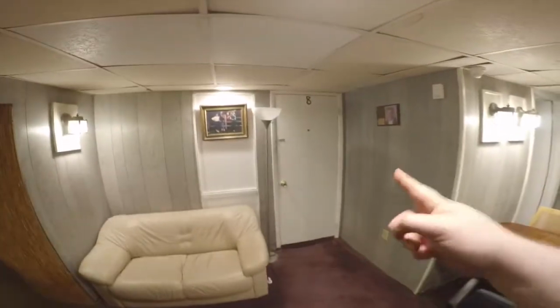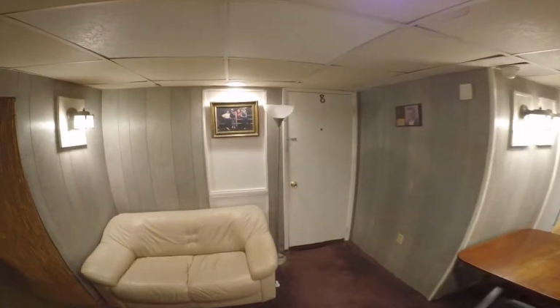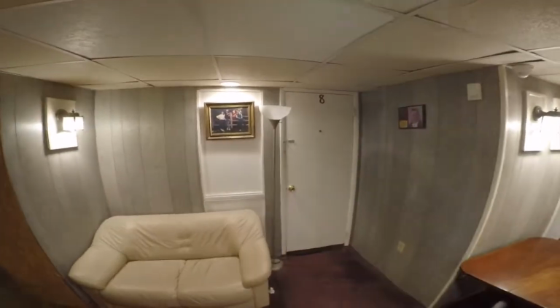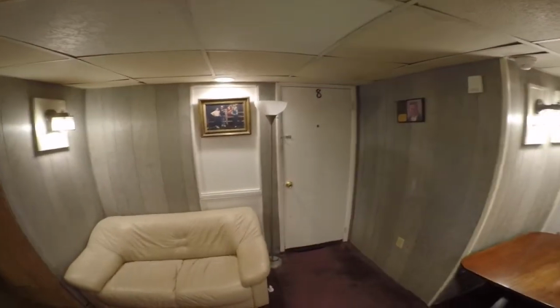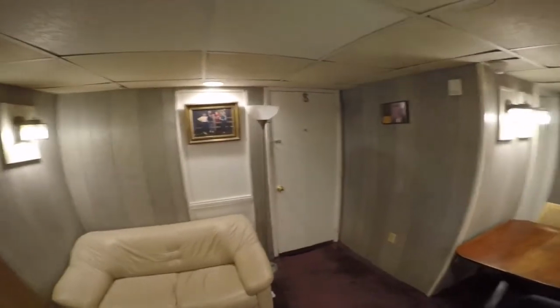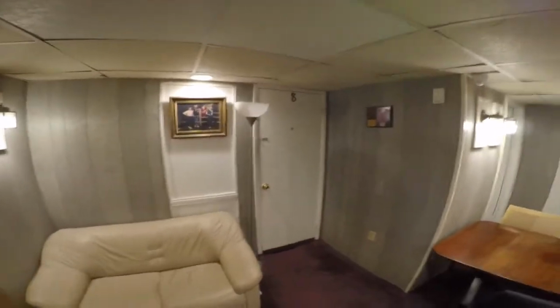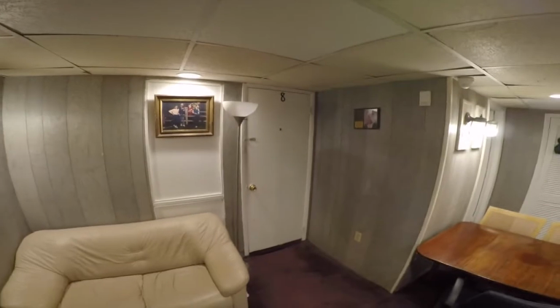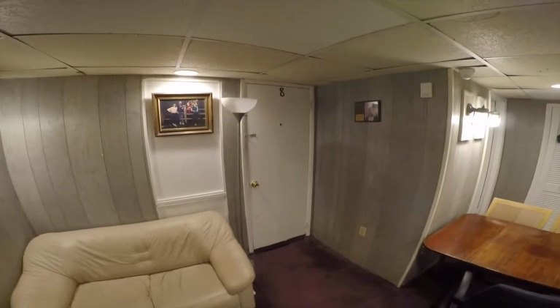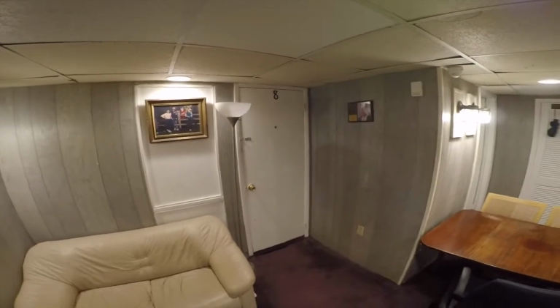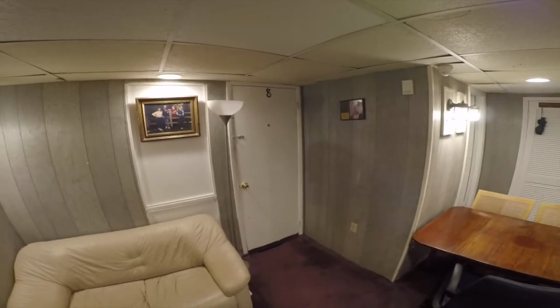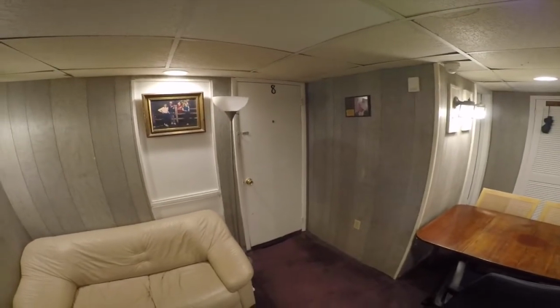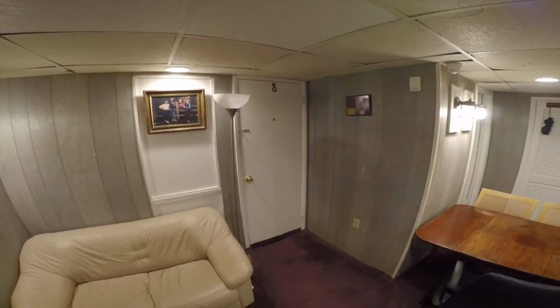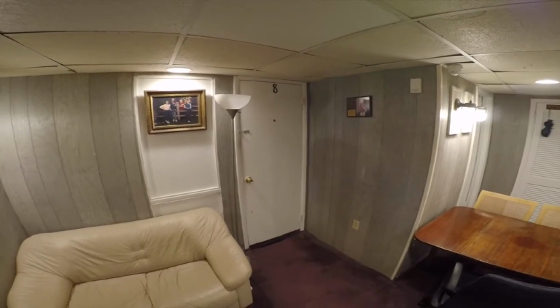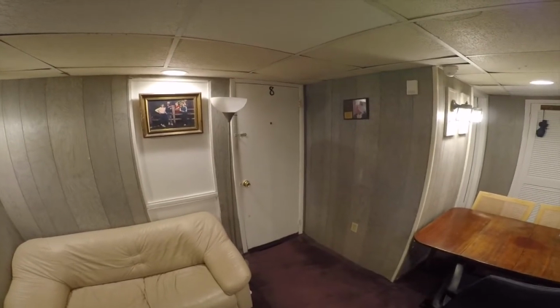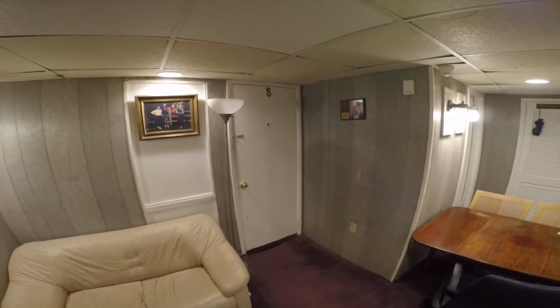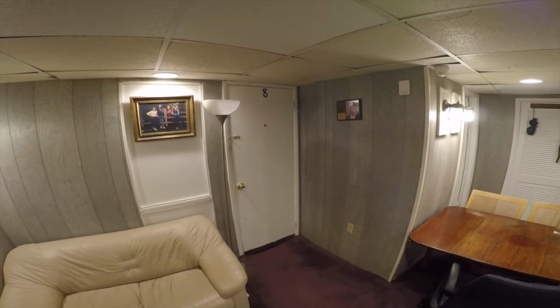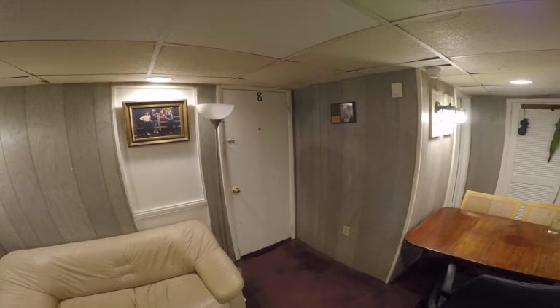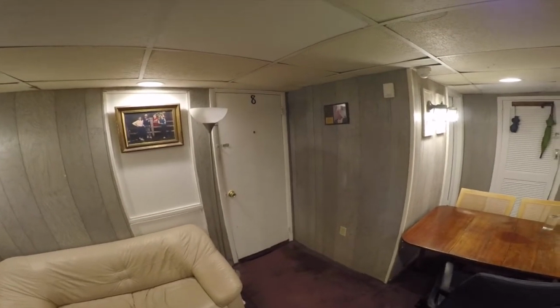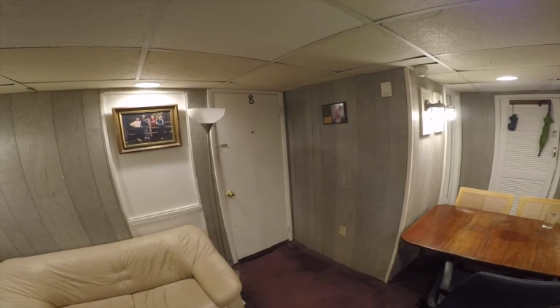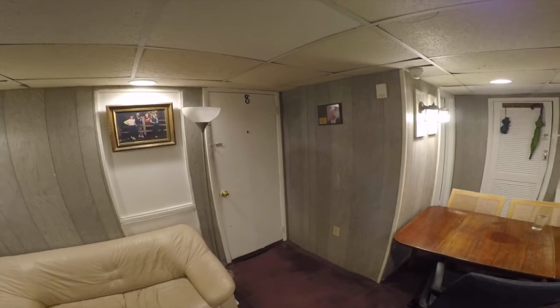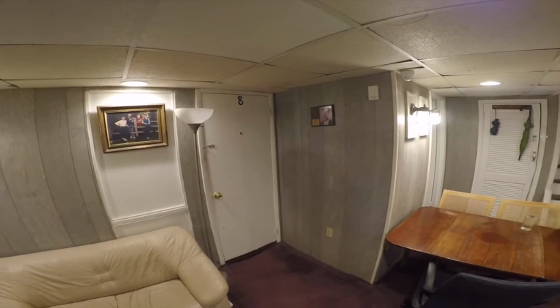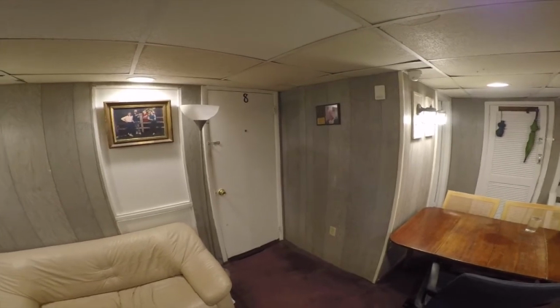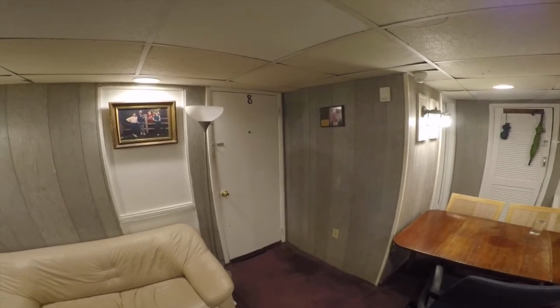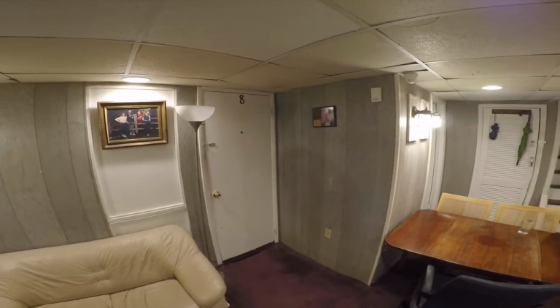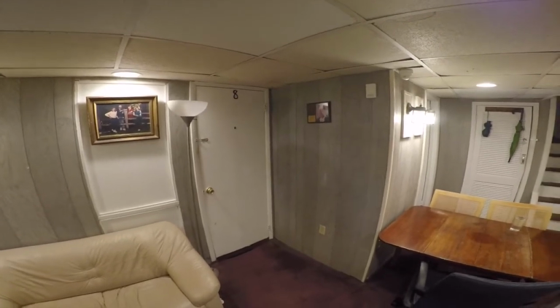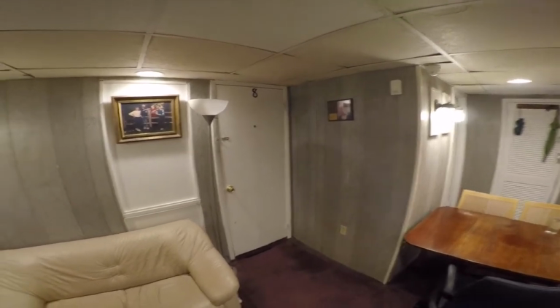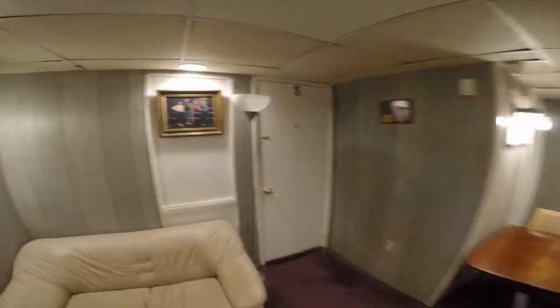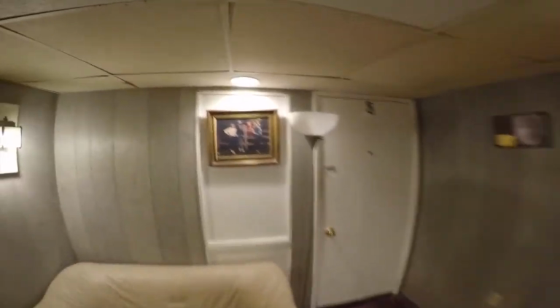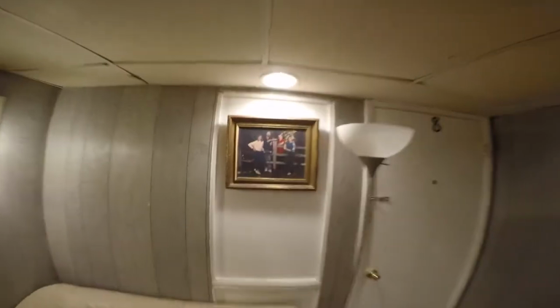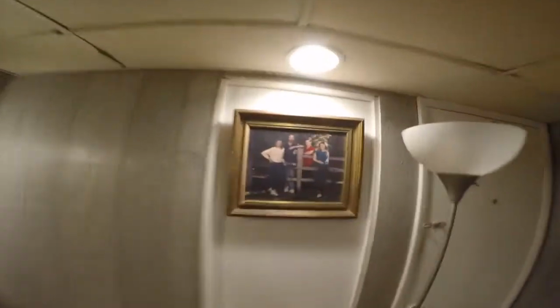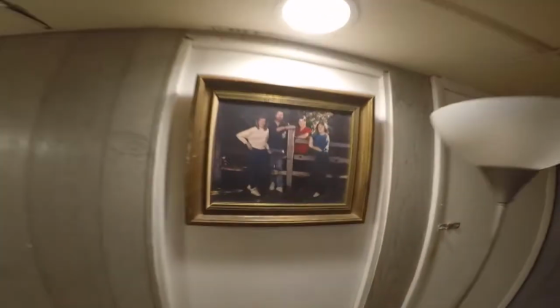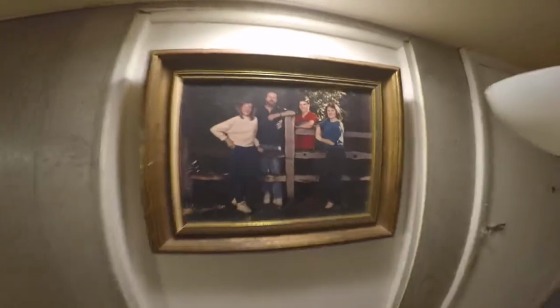Here's Don's room. Don's actually going to be moving out in about a month probably, and that's why I'm doing this video — just to document his stuff before he moves out. Here are some of Don's pictures.